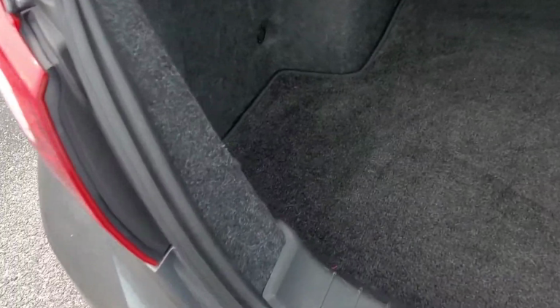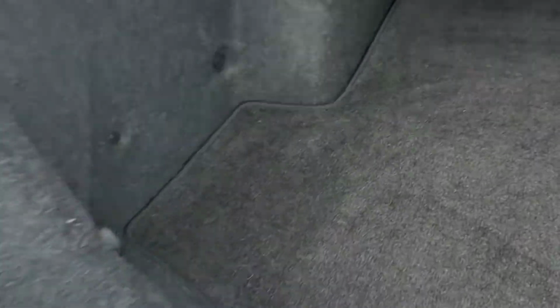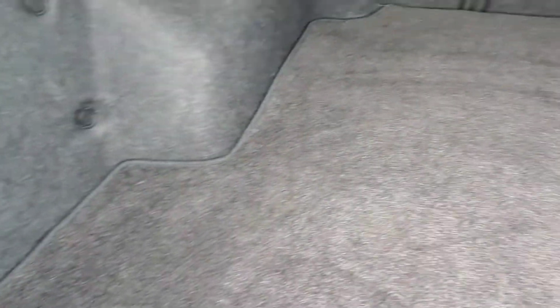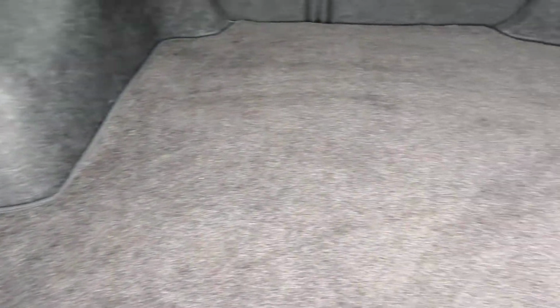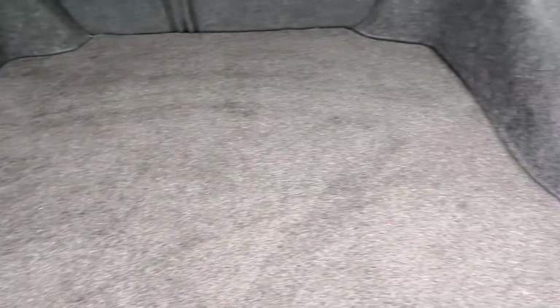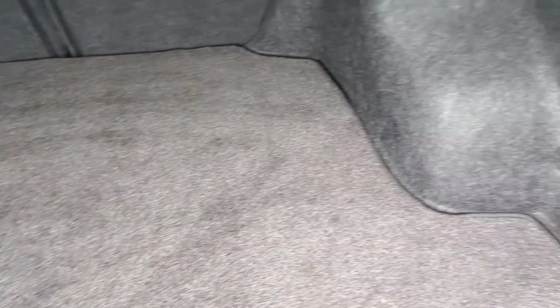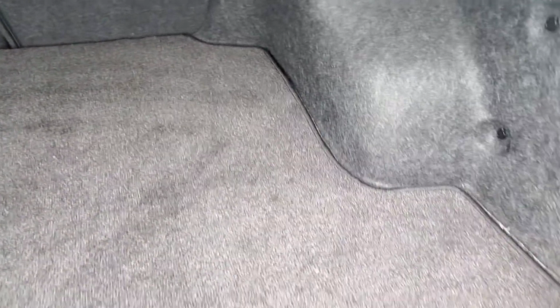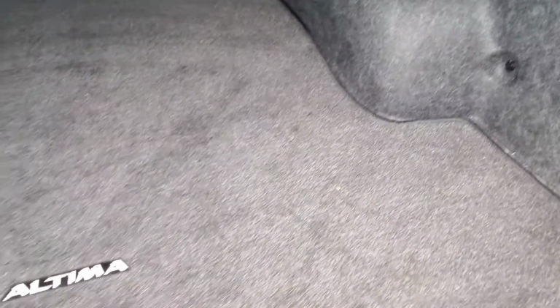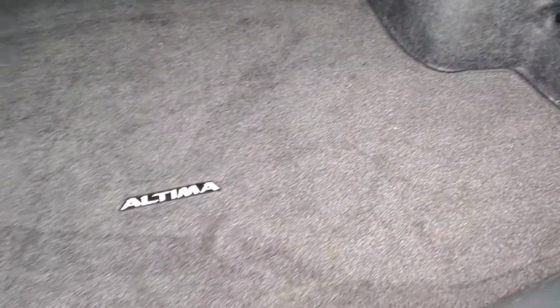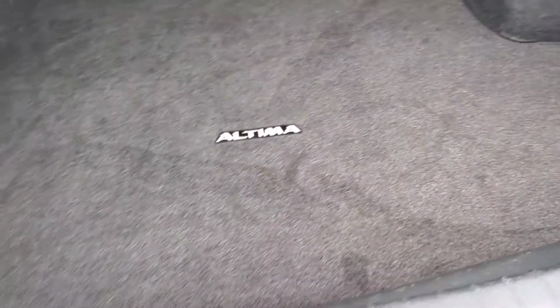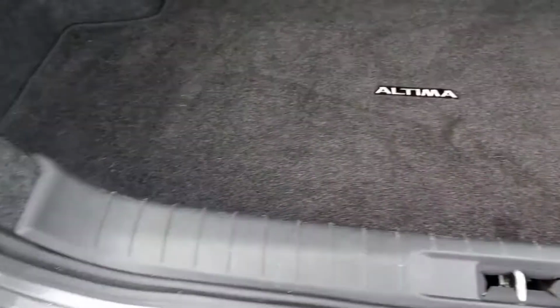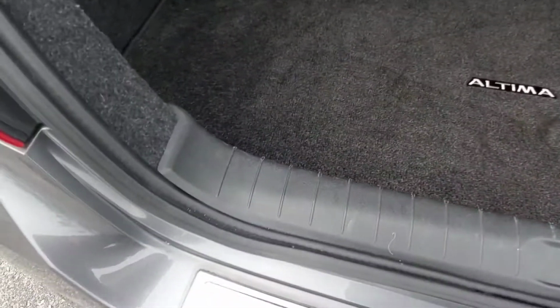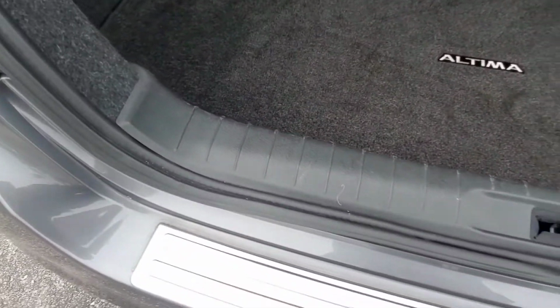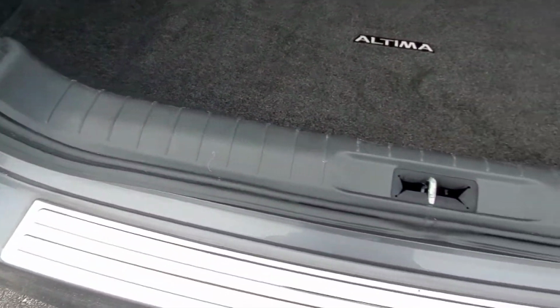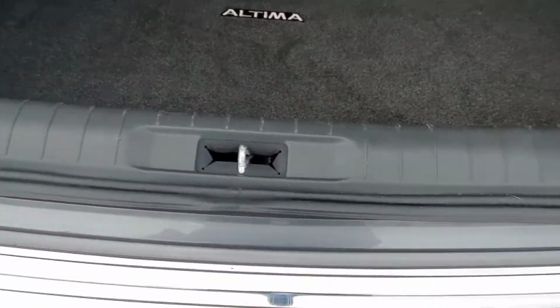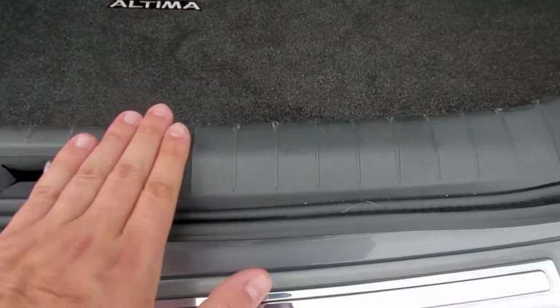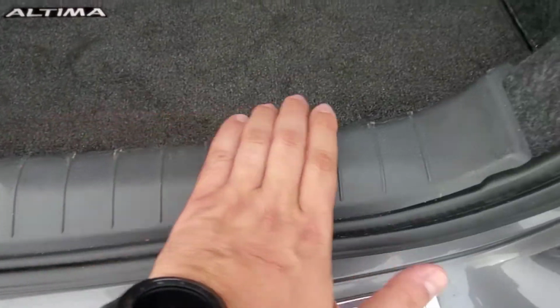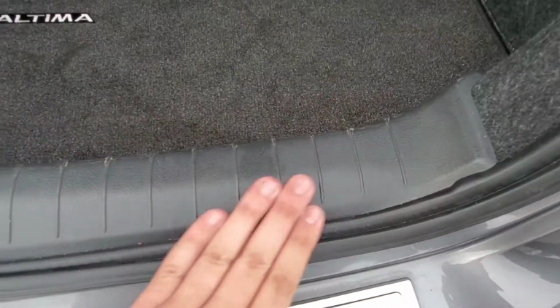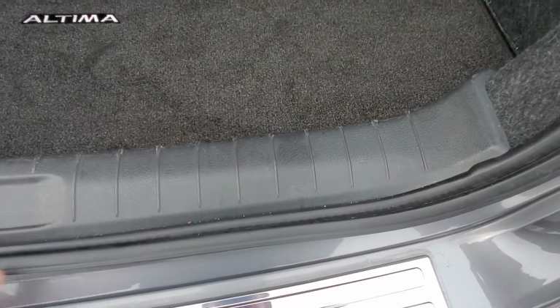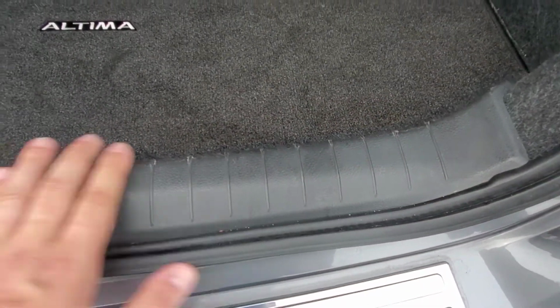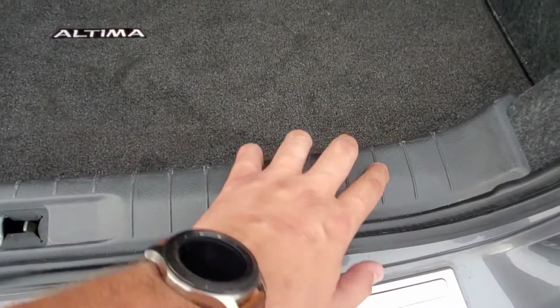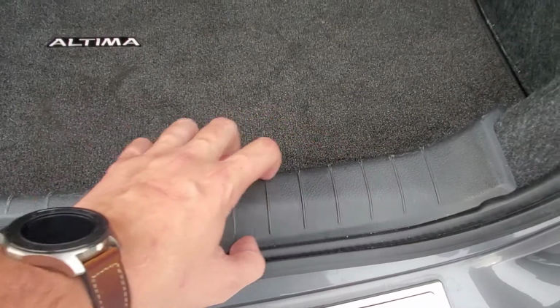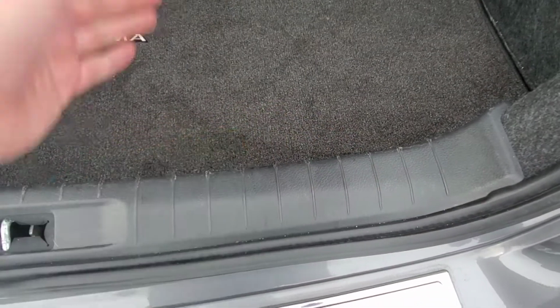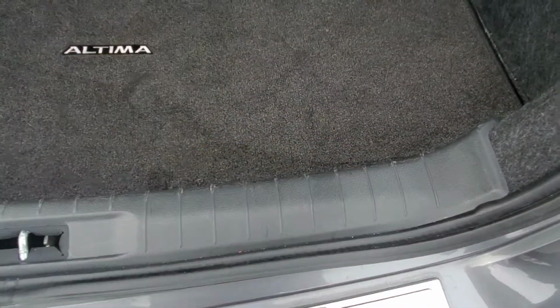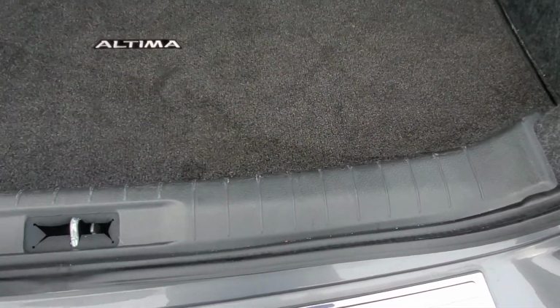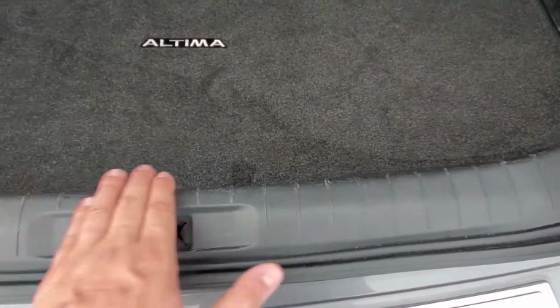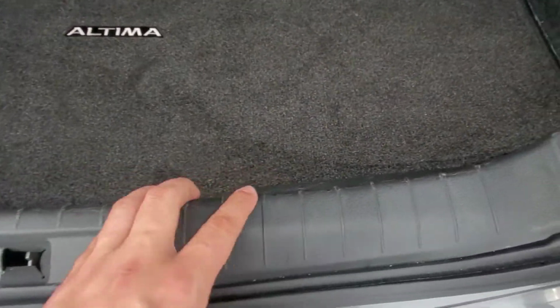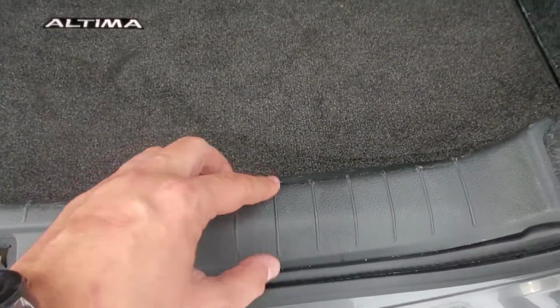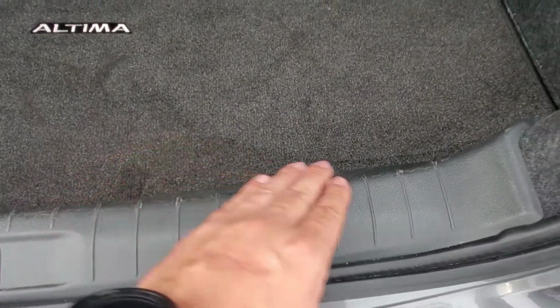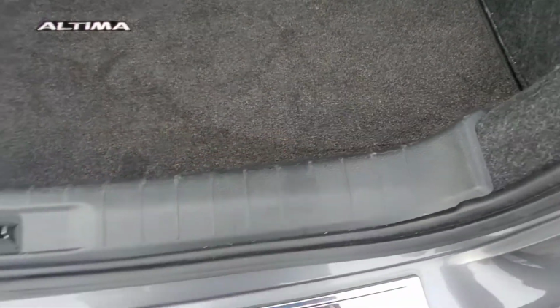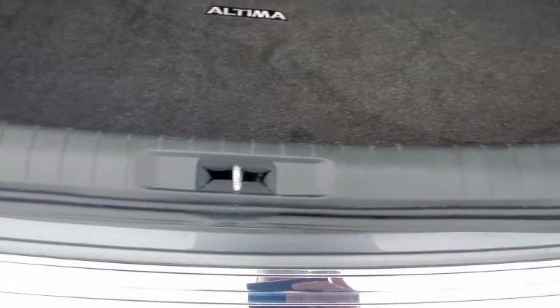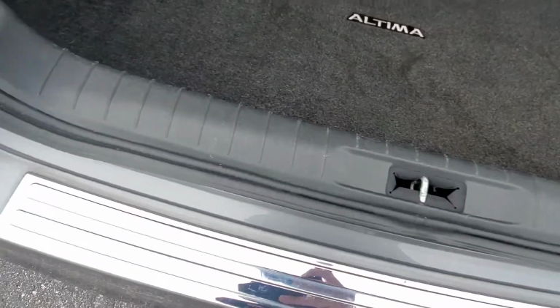Here in the back, the carpets look nice. The plastic usually is completely destroyed right here just from pulling things in and out, but there's only minor little wear — not too bad though. Looks good.